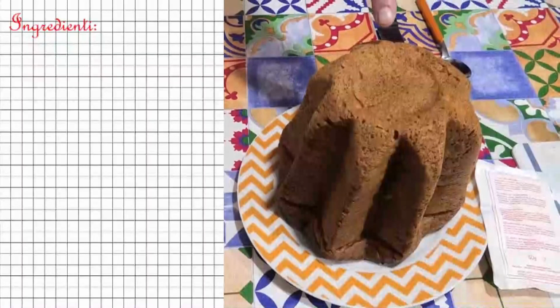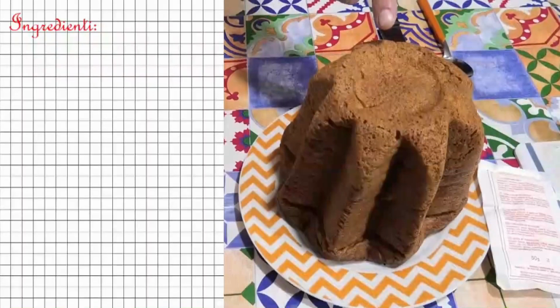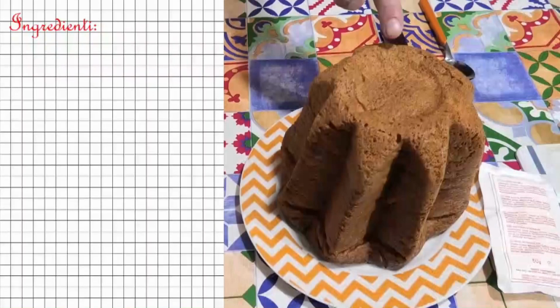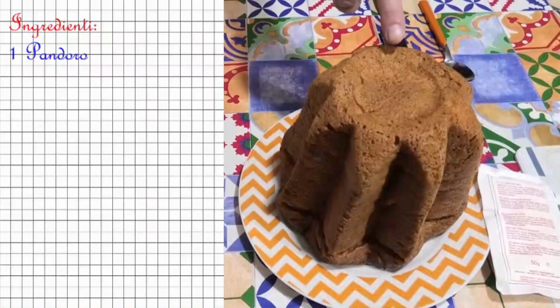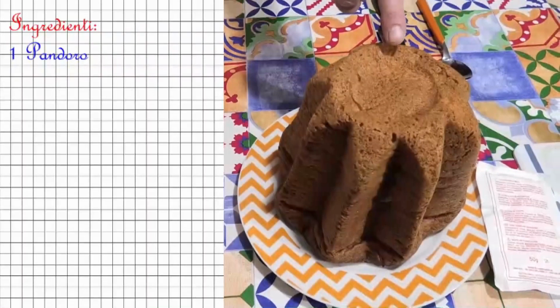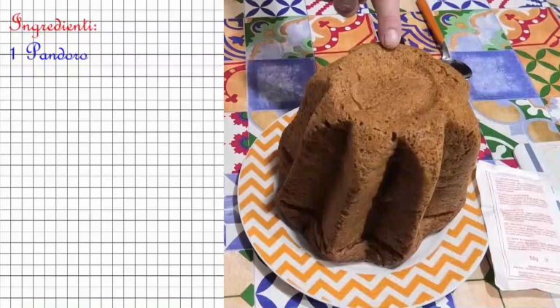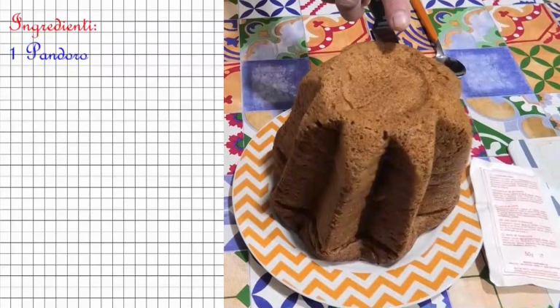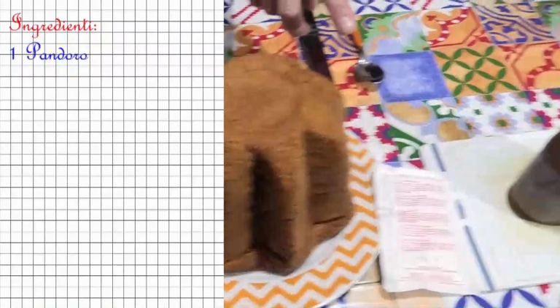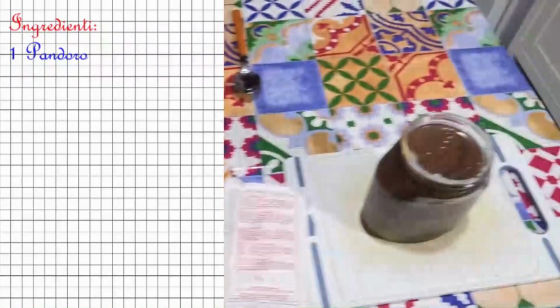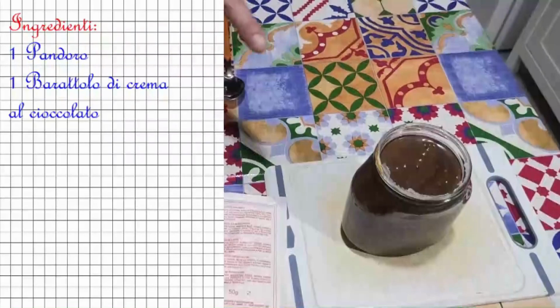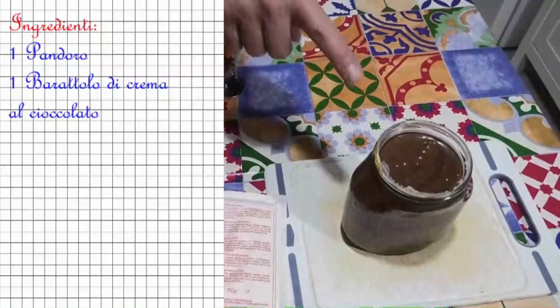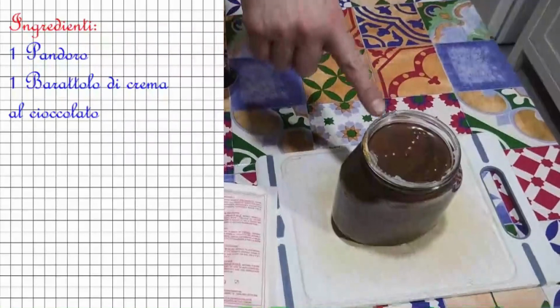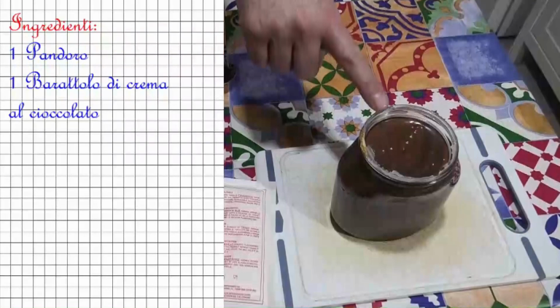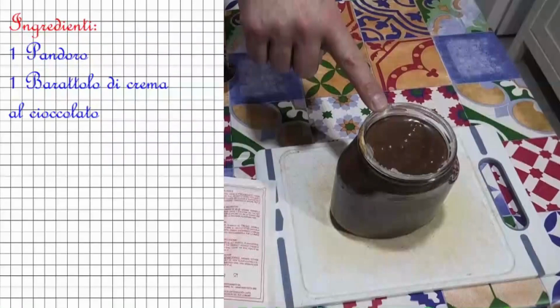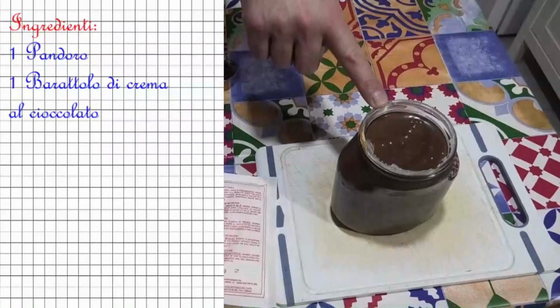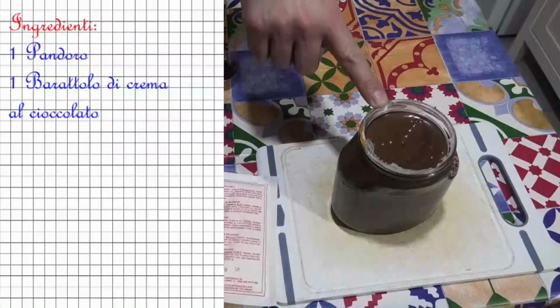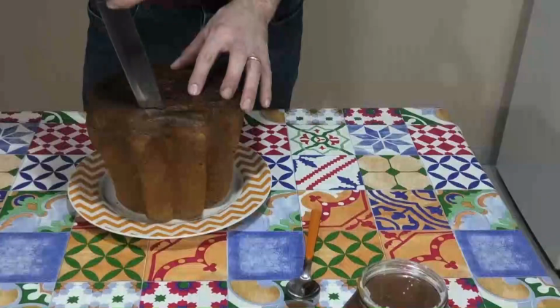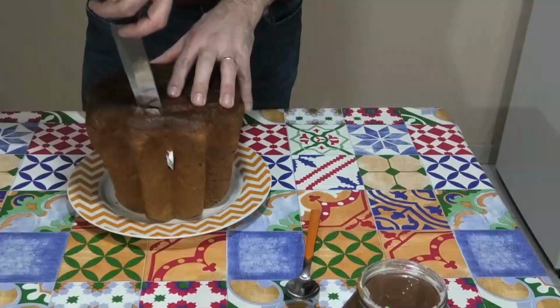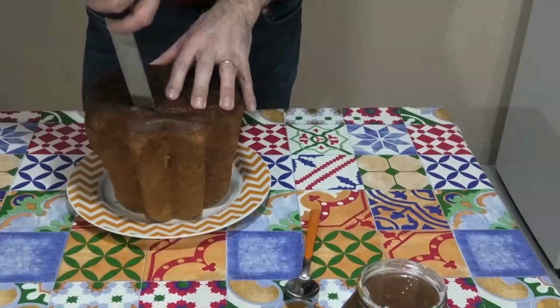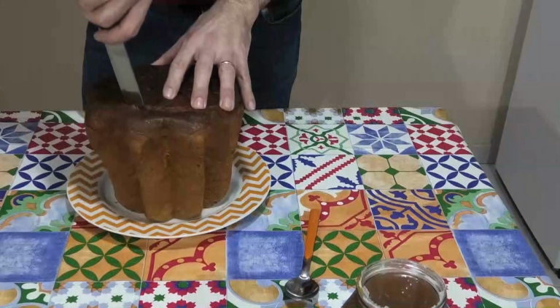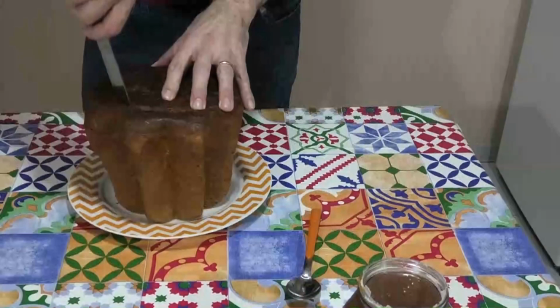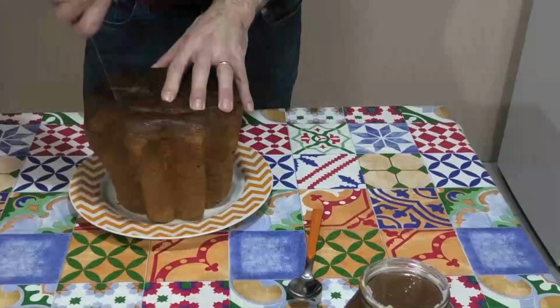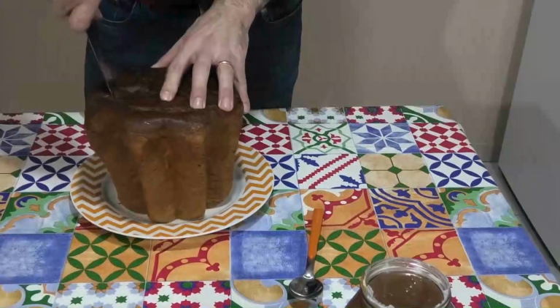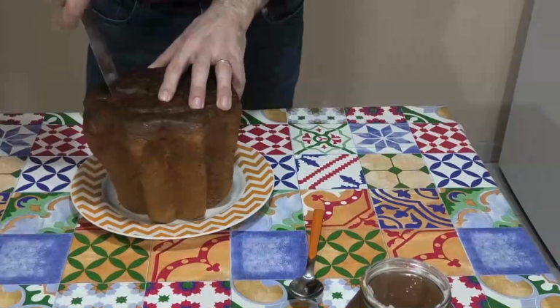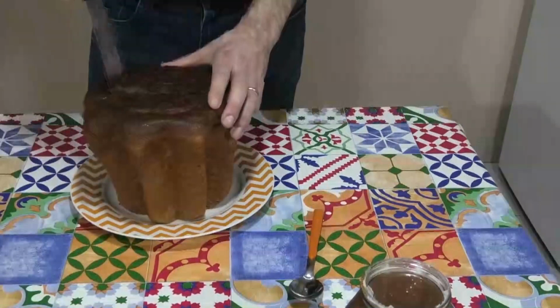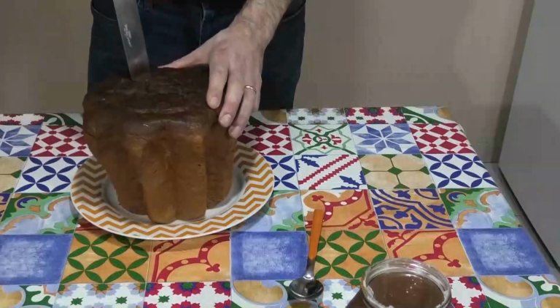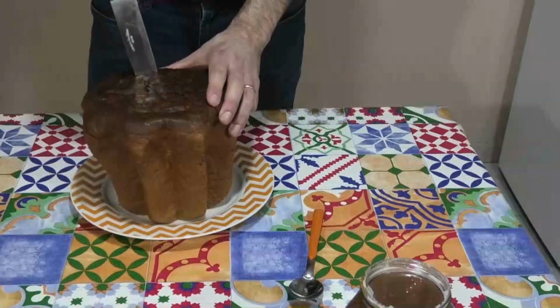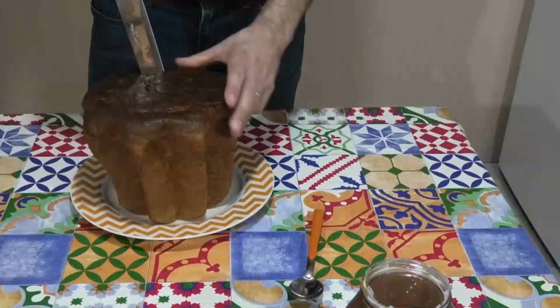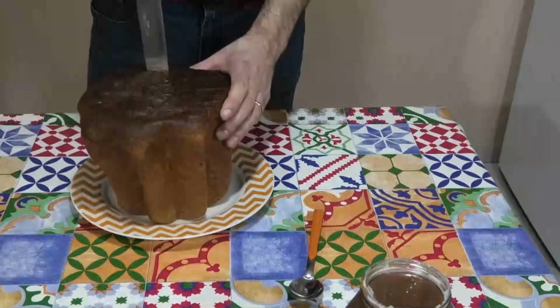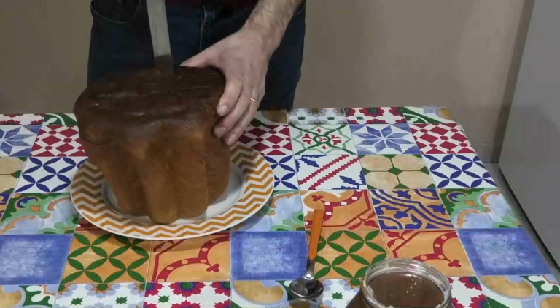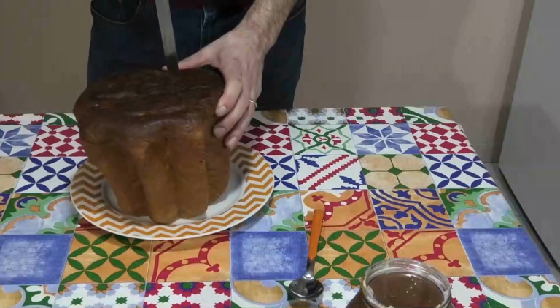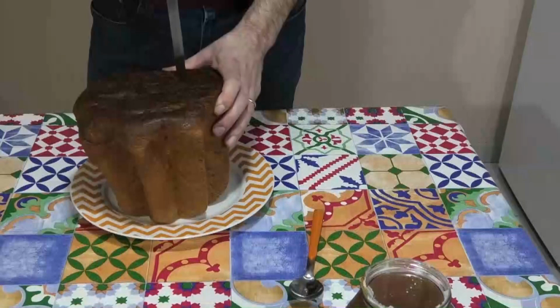Ingredienti: un pandoro e un barattolo di crema al cioccolato. Rovesciate il pandoro e praticate un foro a forma conica sul fondo.